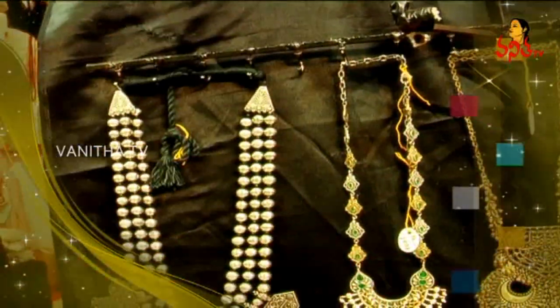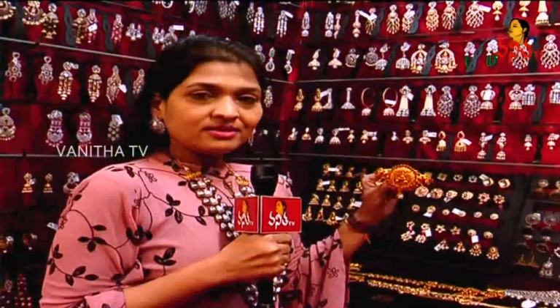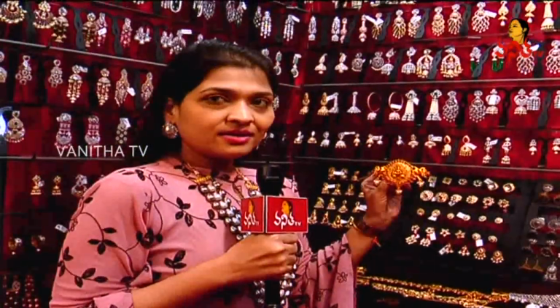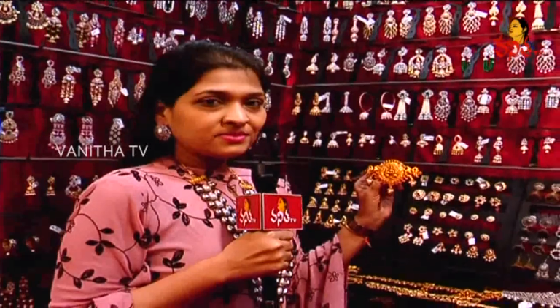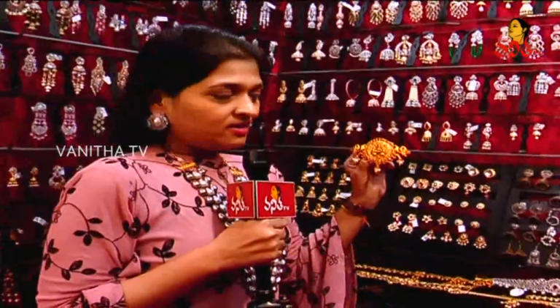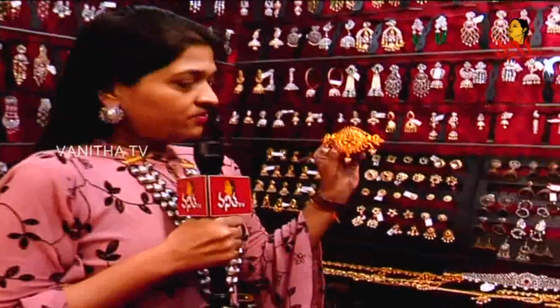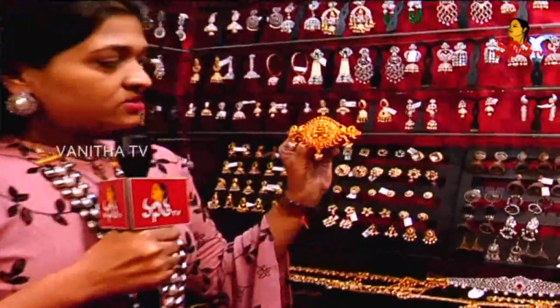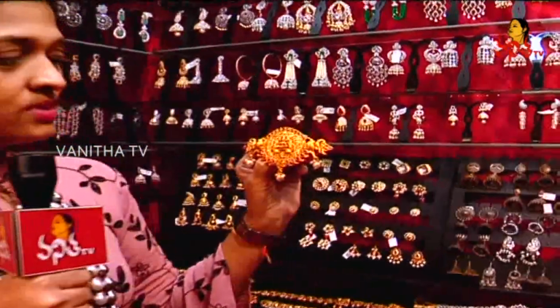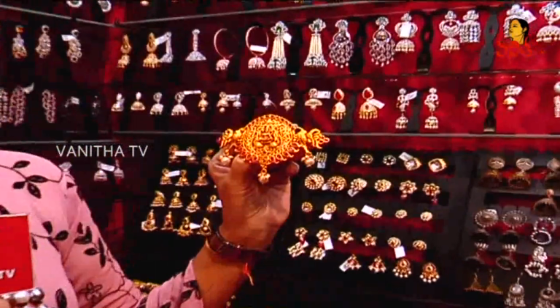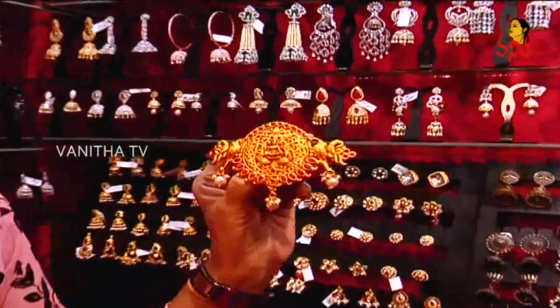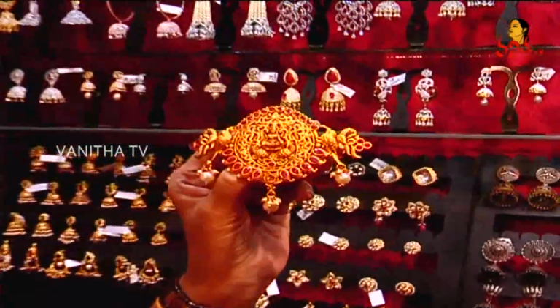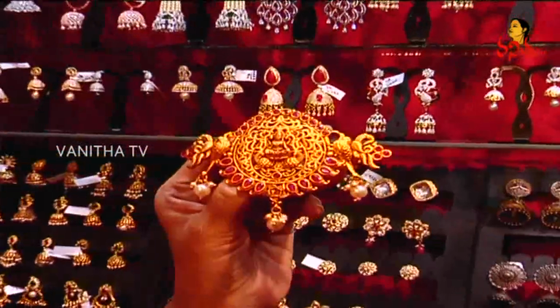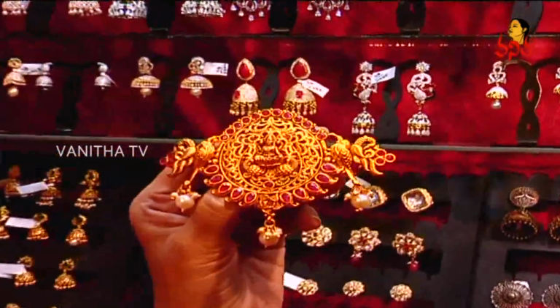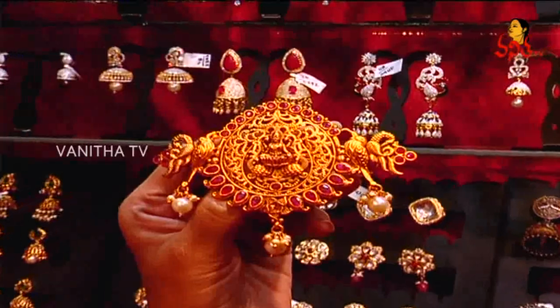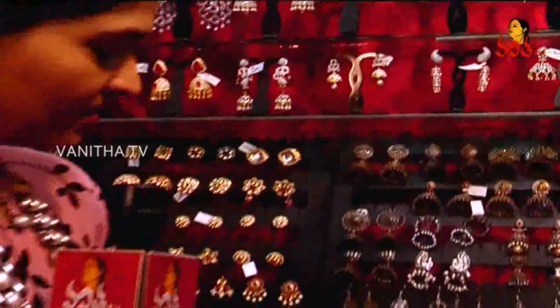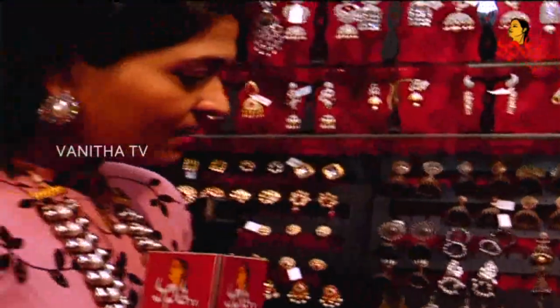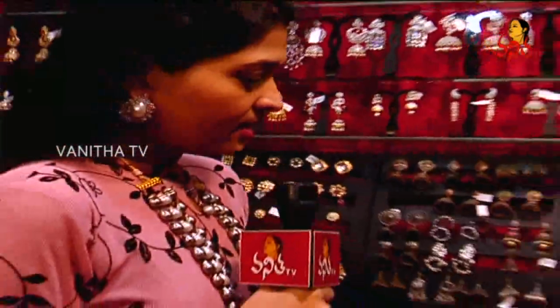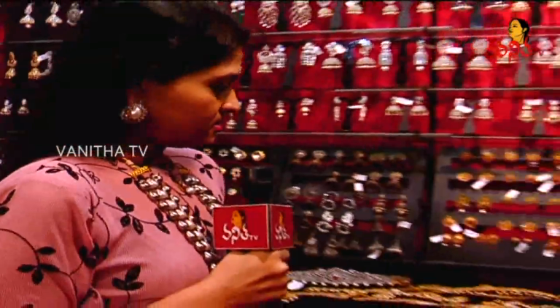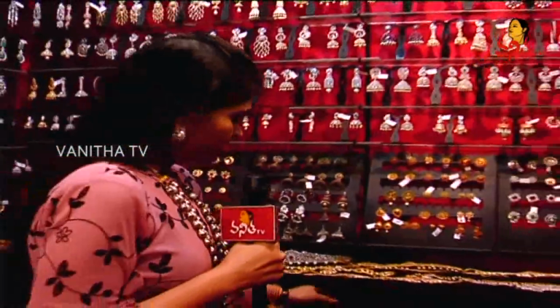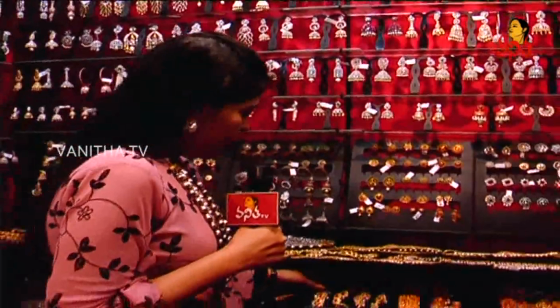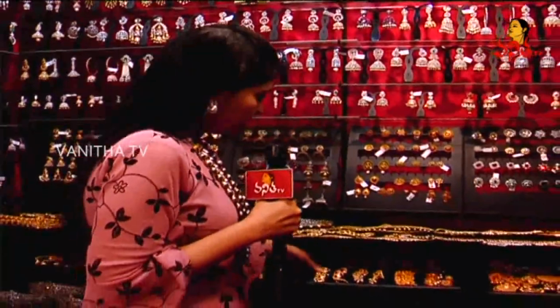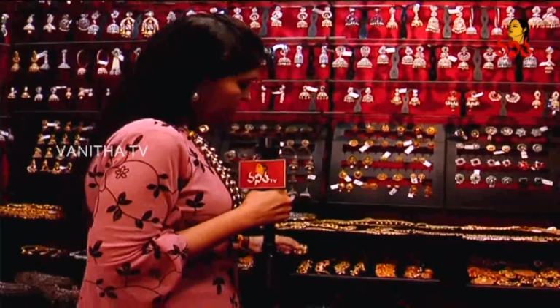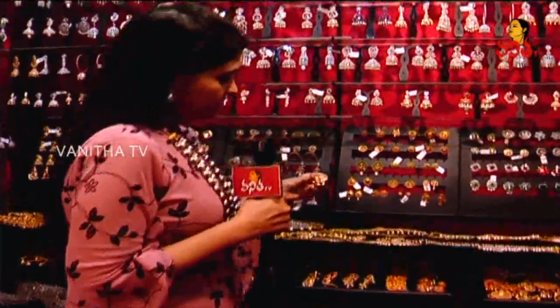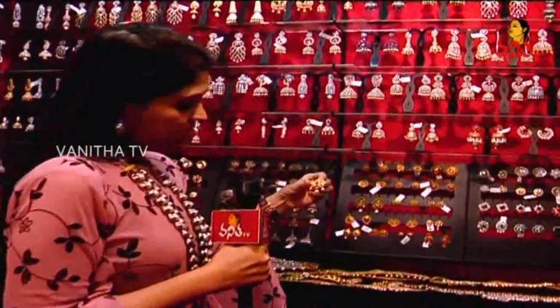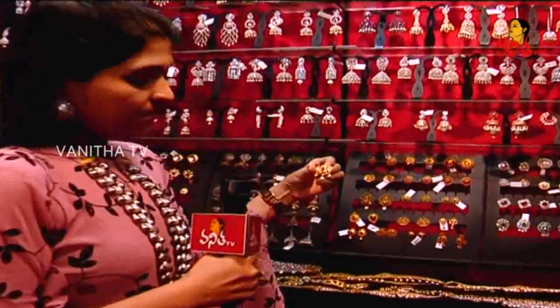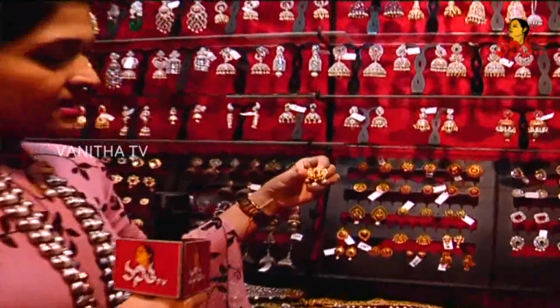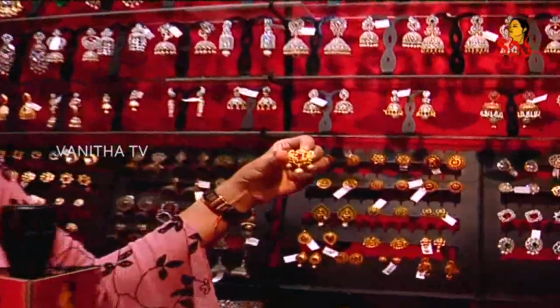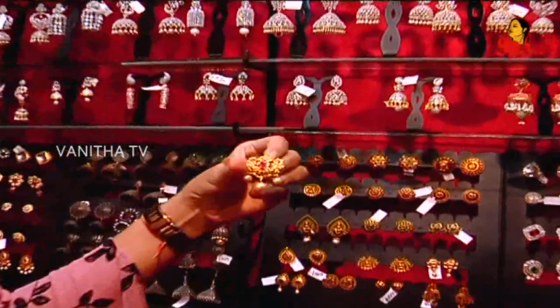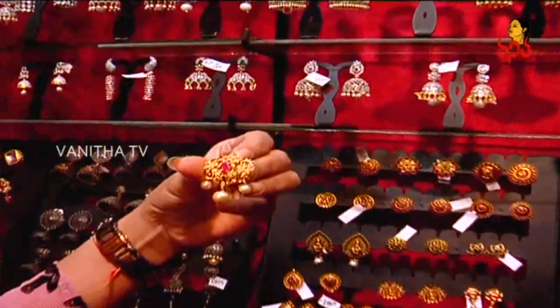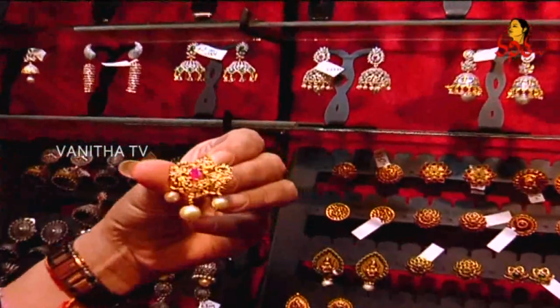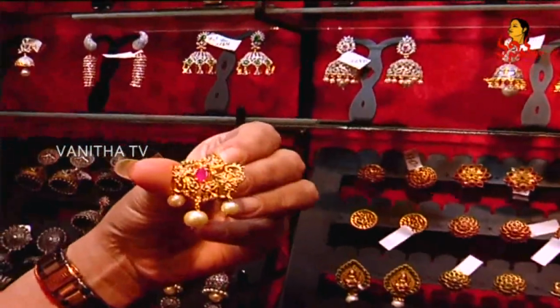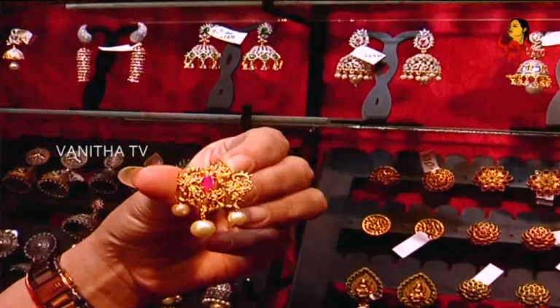These are the hair clips with gold polish and red stones. We have the uncut jada billal set — a complete set based on 9 pieces.